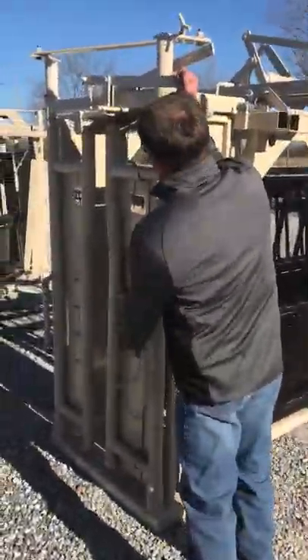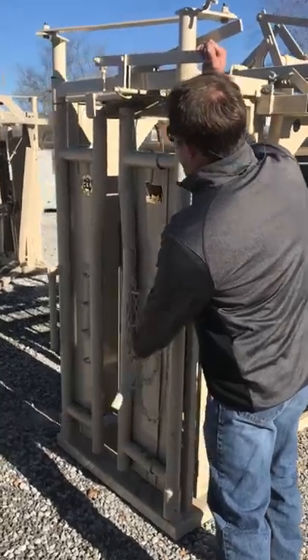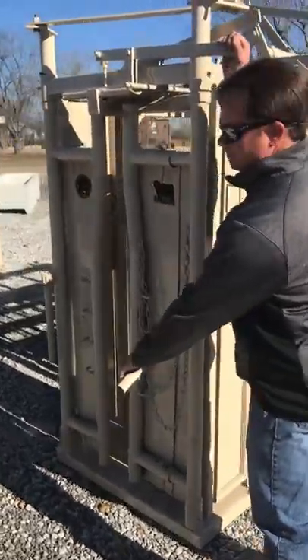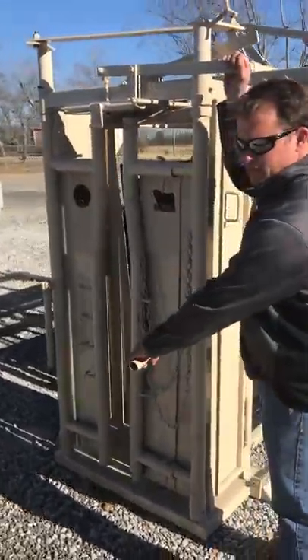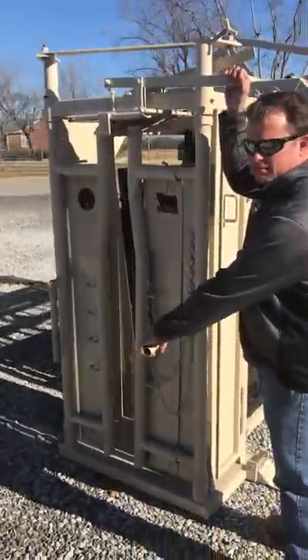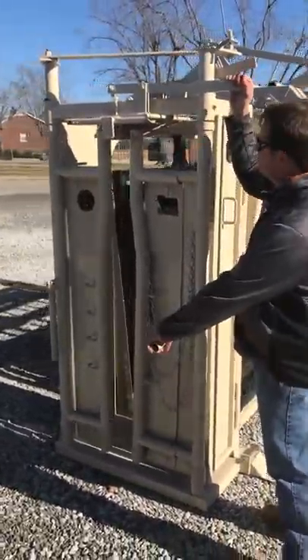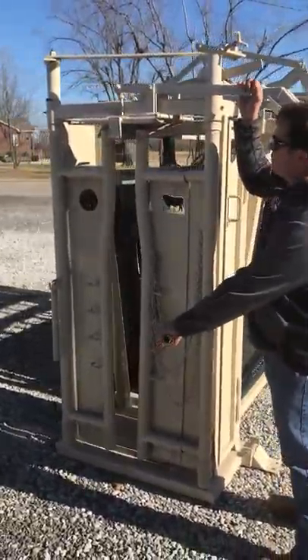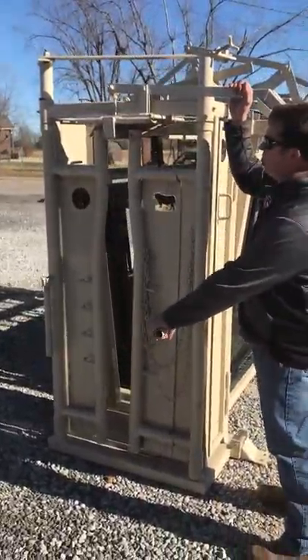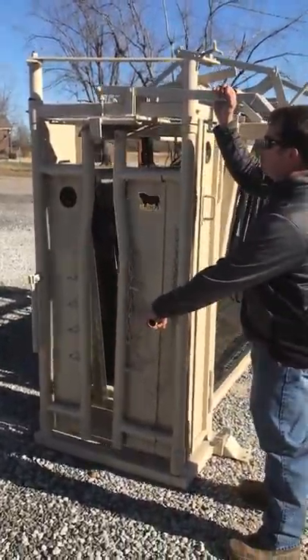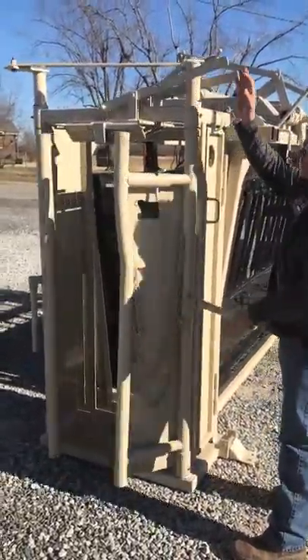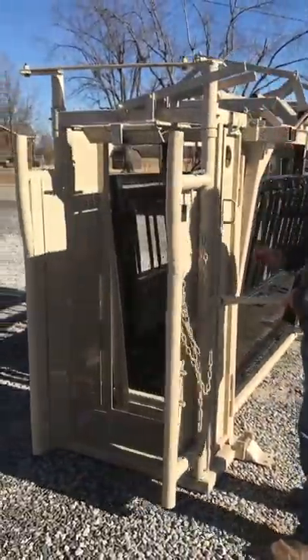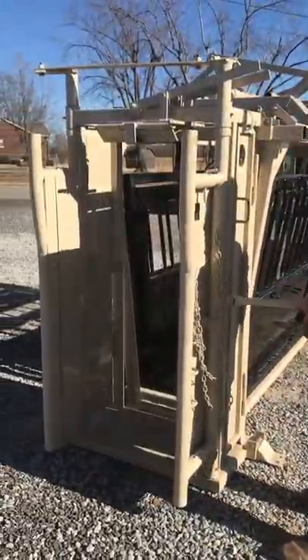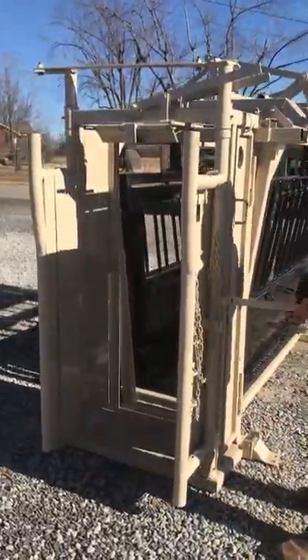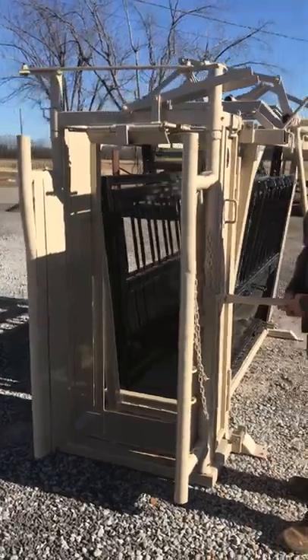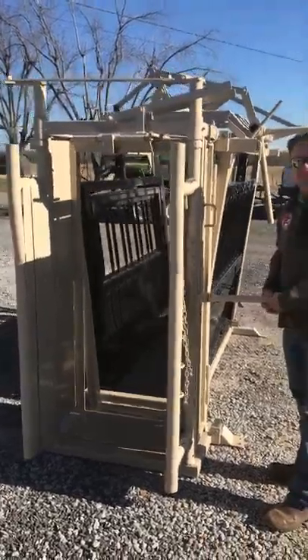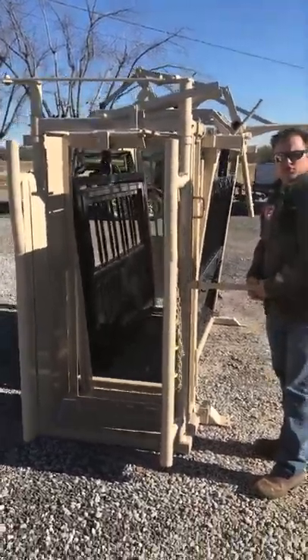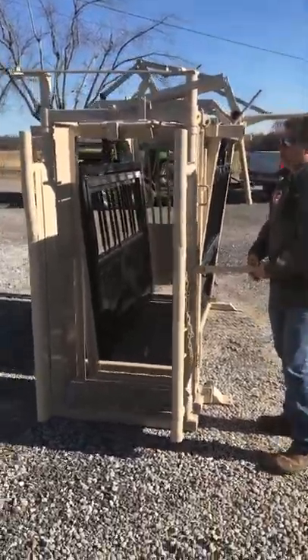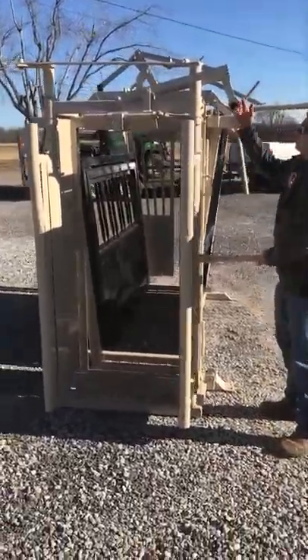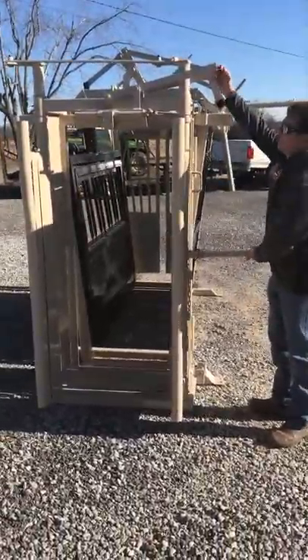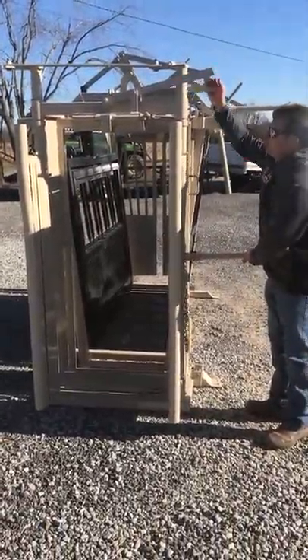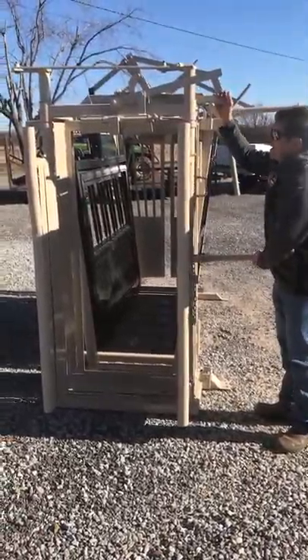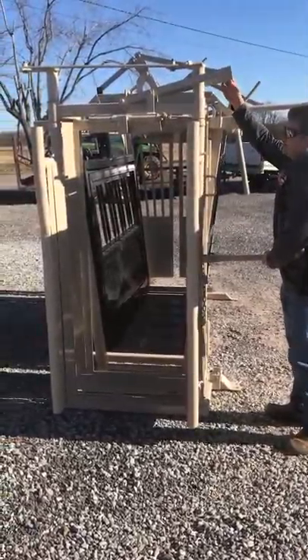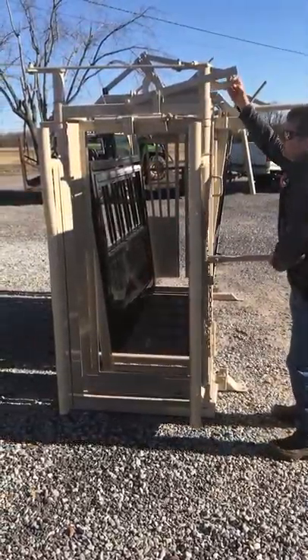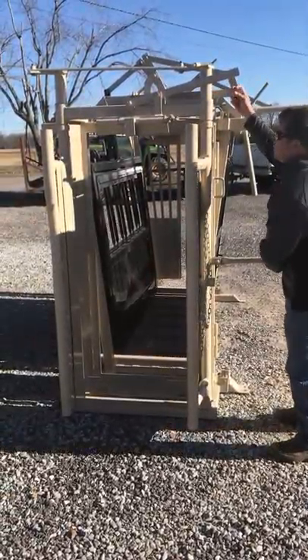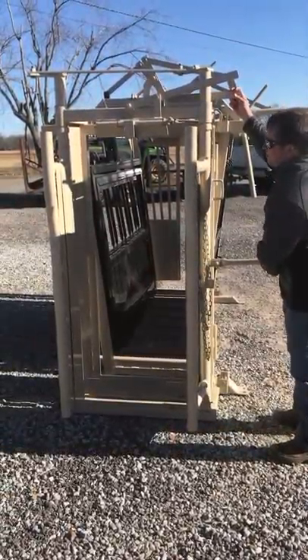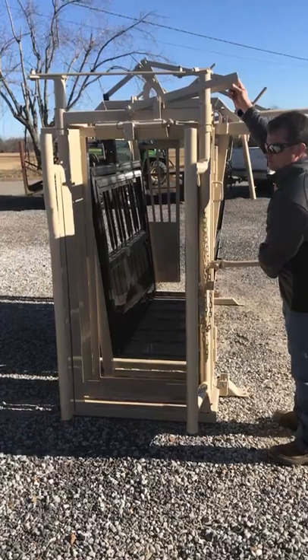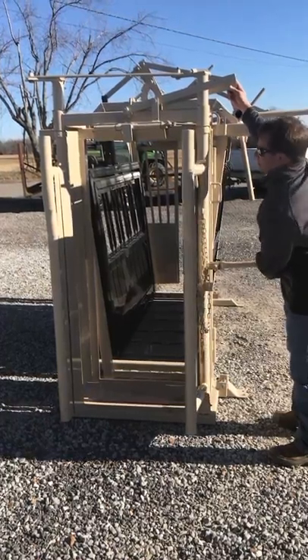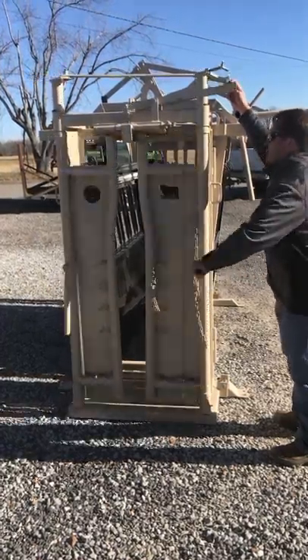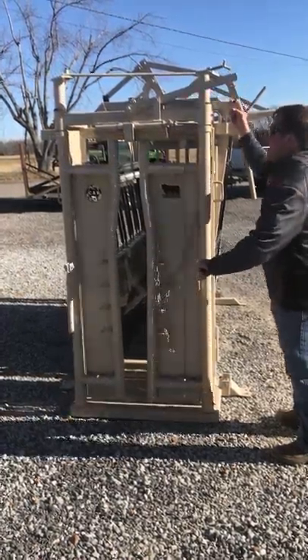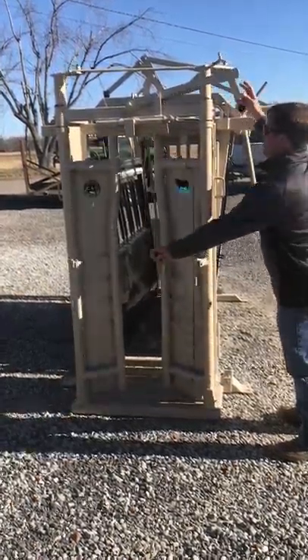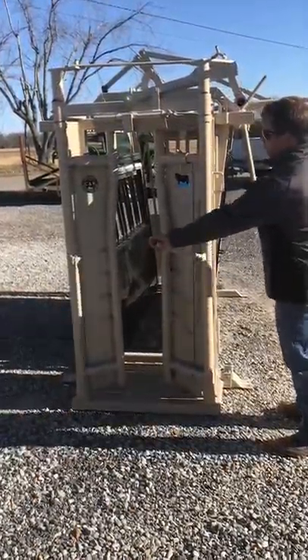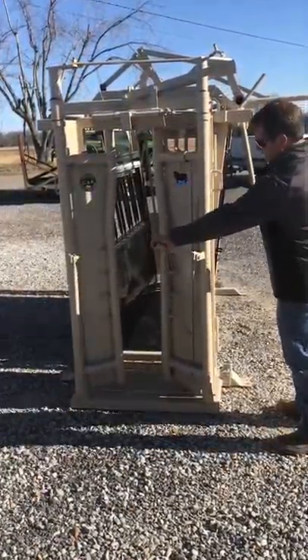Right here we've got the lever on the front. You can open up, let the cow out, let her exit the chute. Pull the lever right behind it — we're going to get her coming in line.